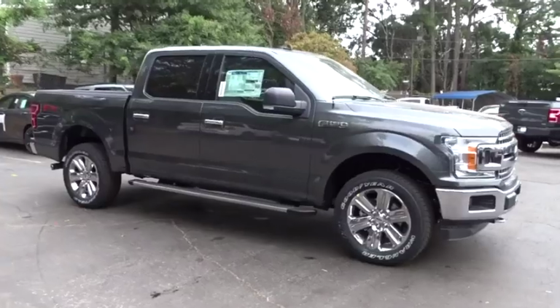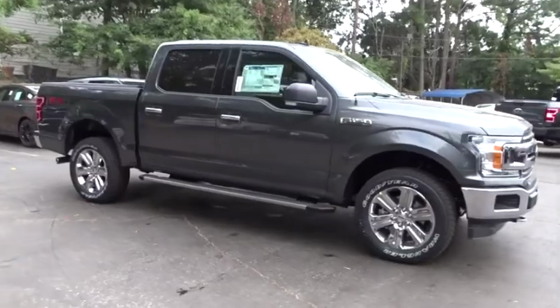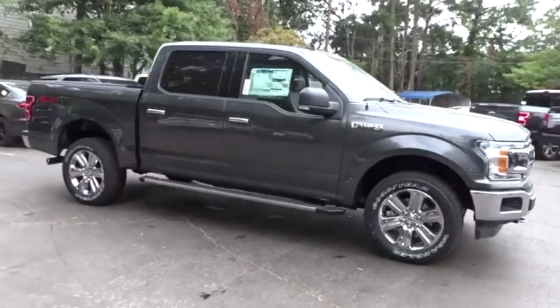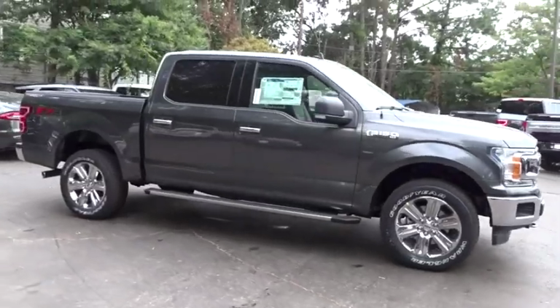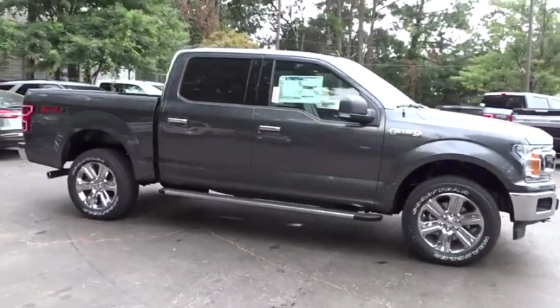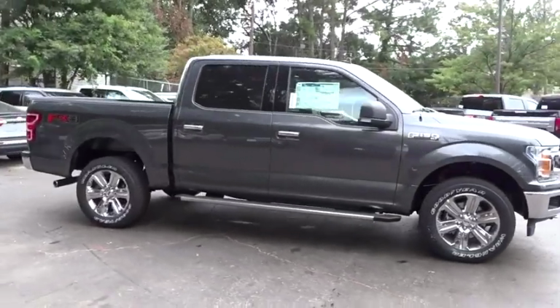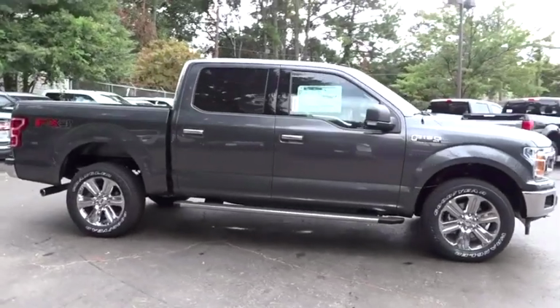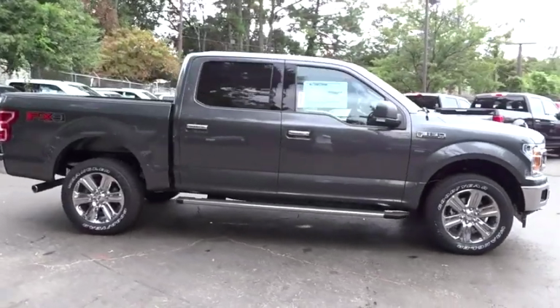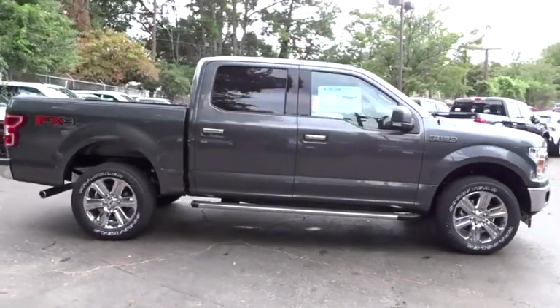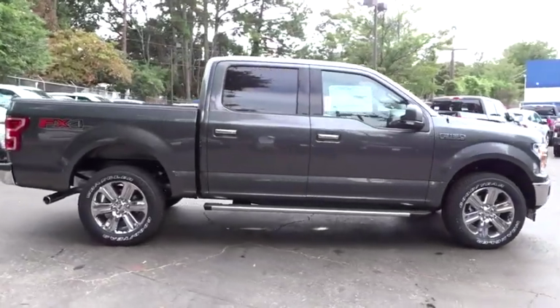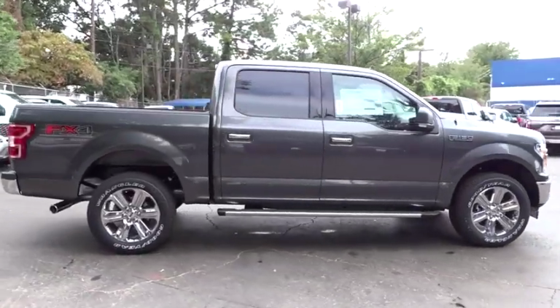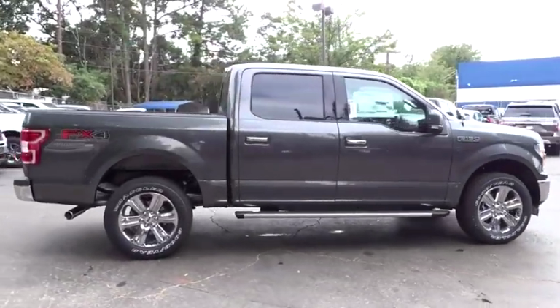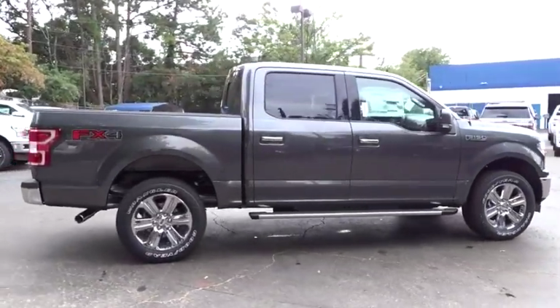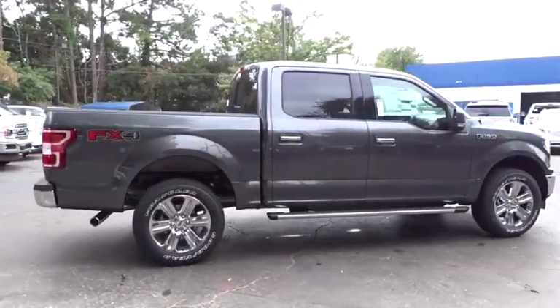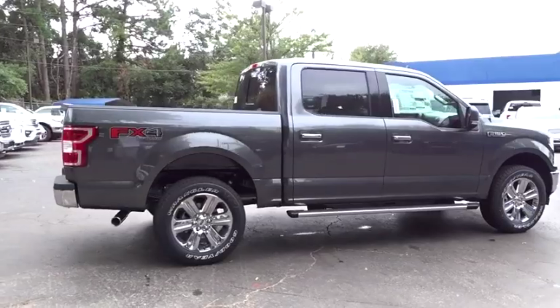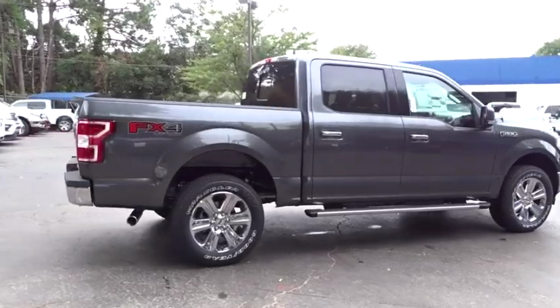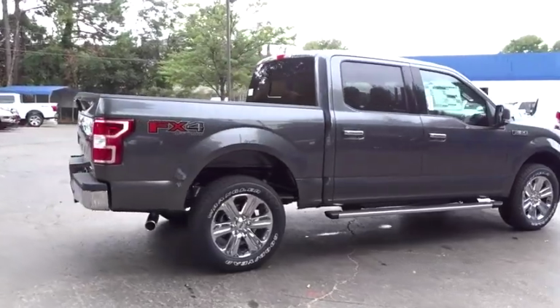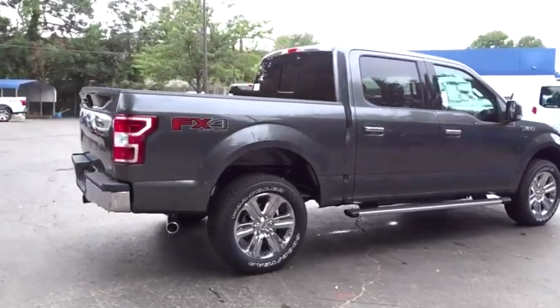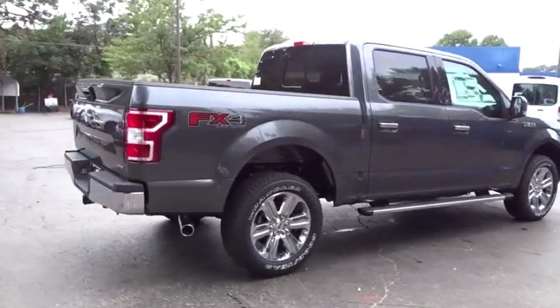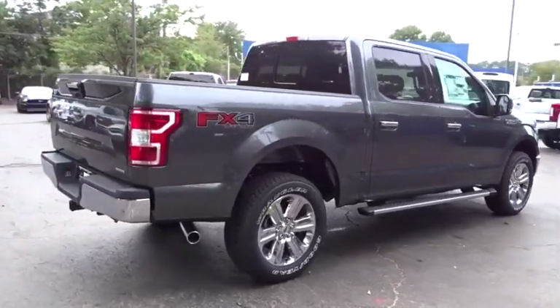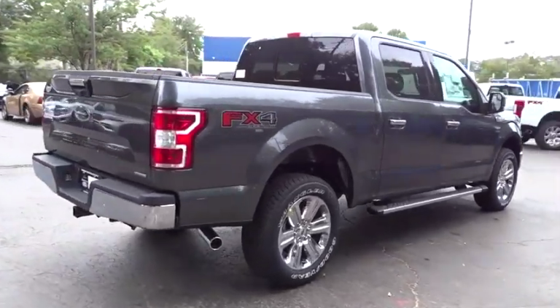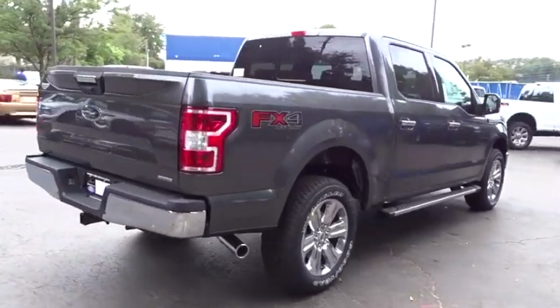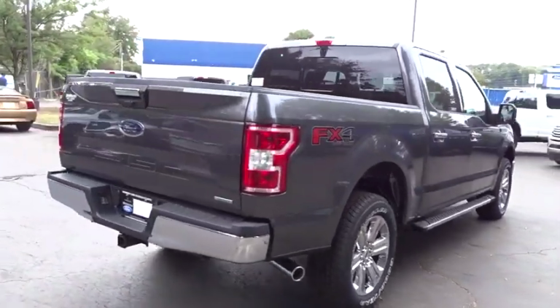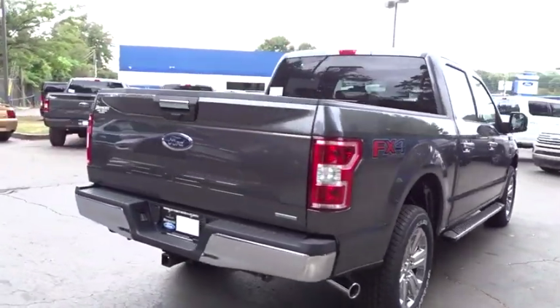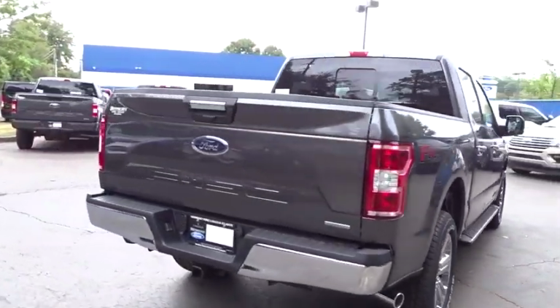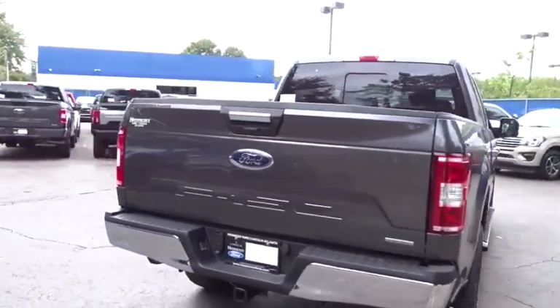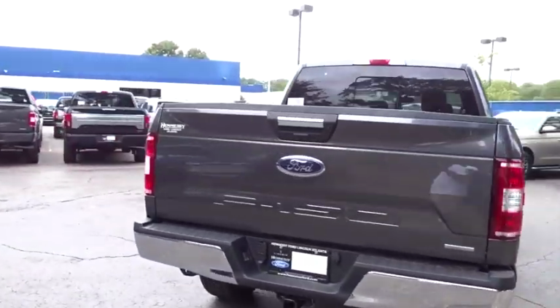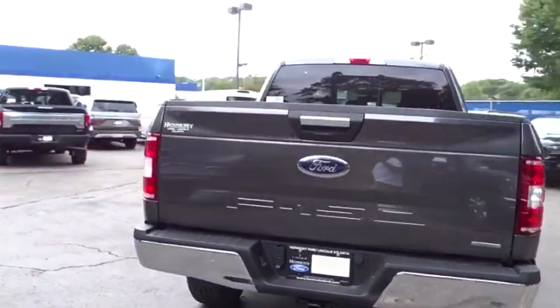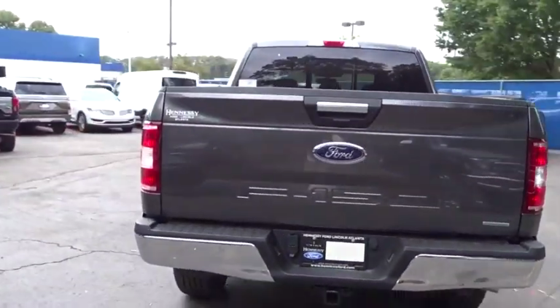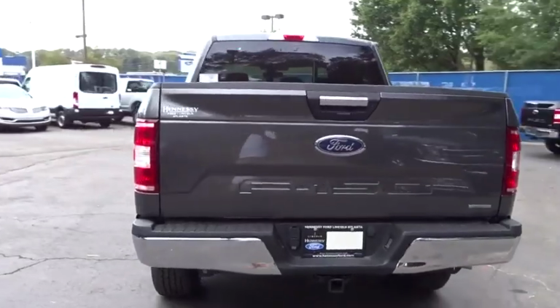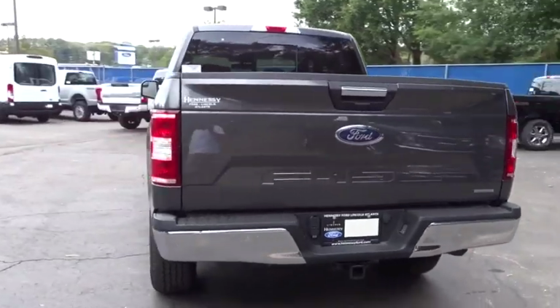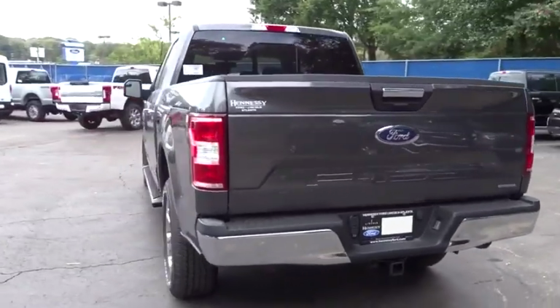Stop by and take a look at the 2019 Ford F-150. A Ford F-150 knows how to handle any situation. It's built to follow orders. No whining.